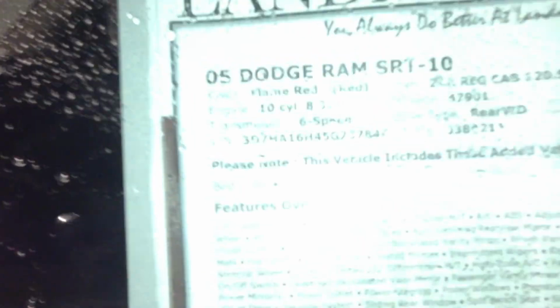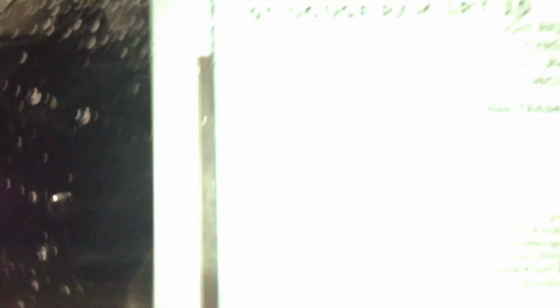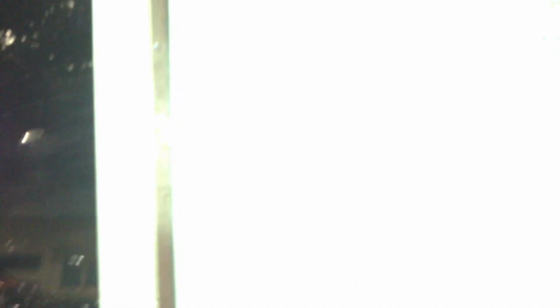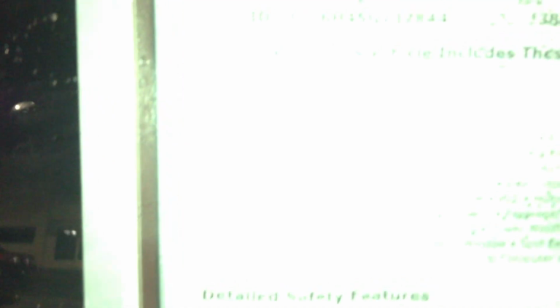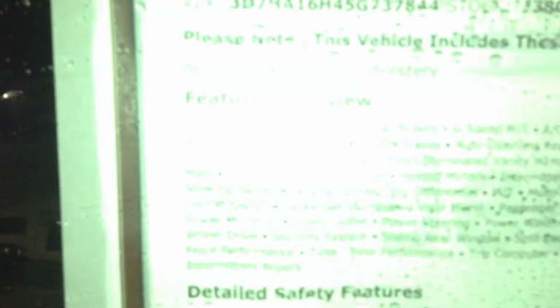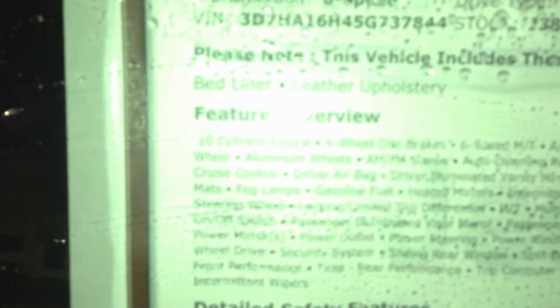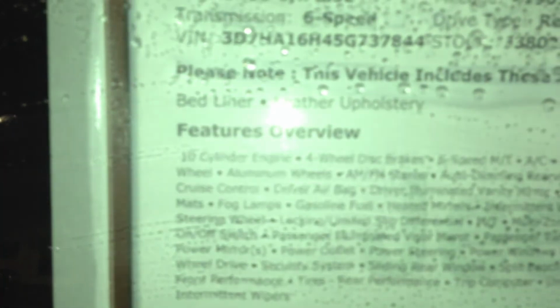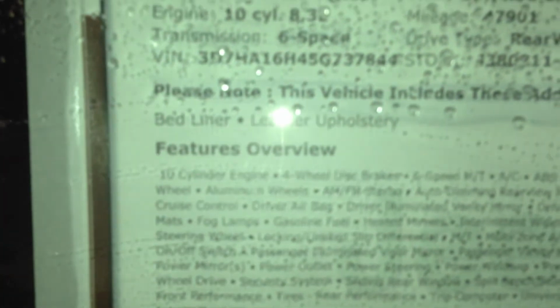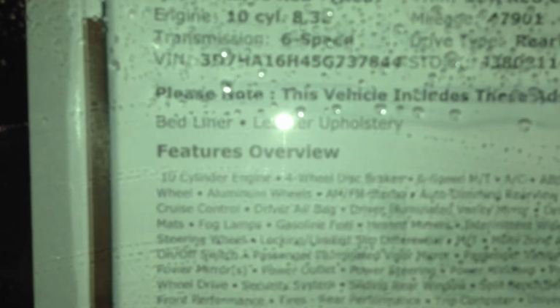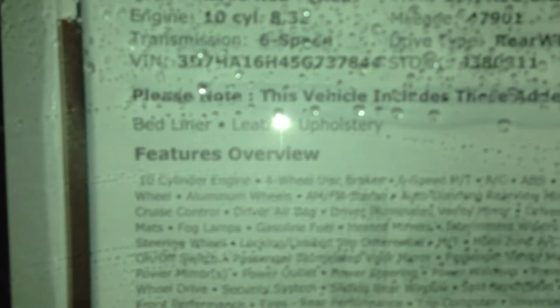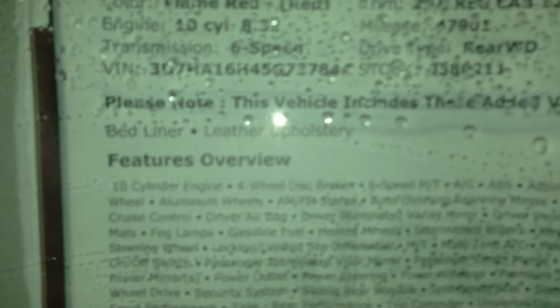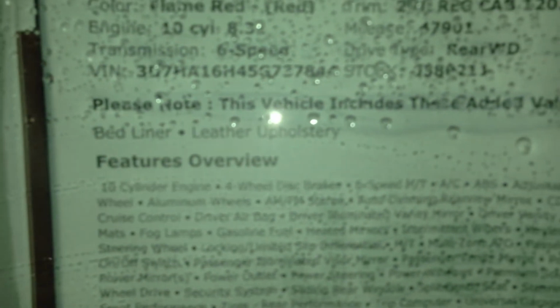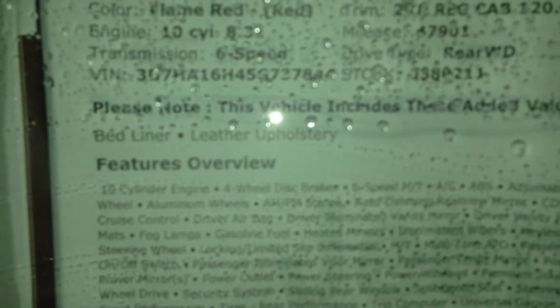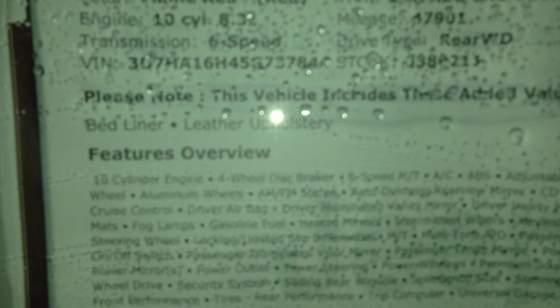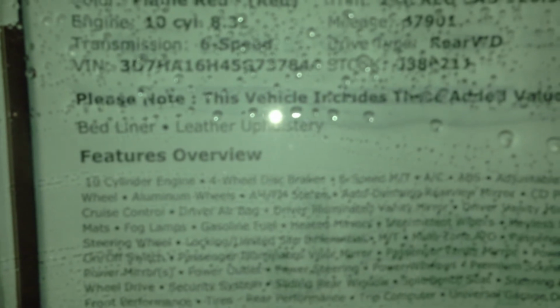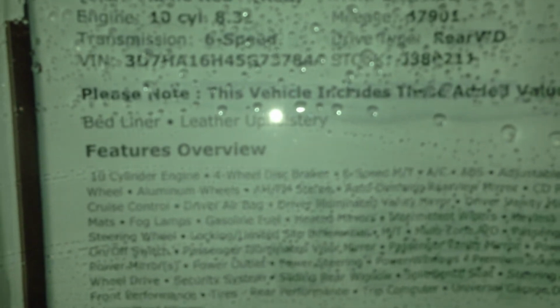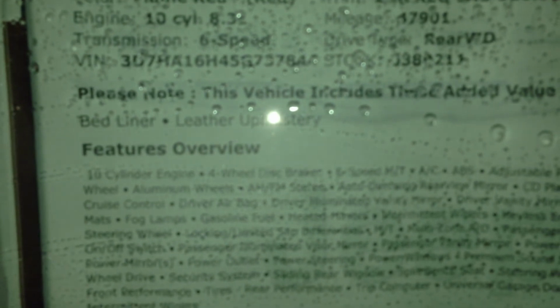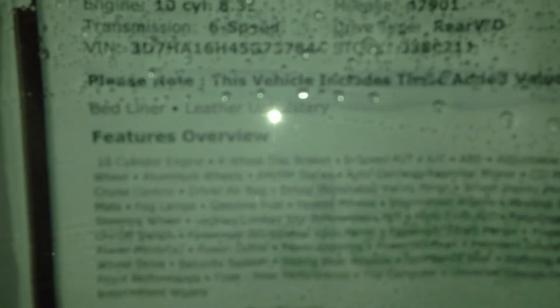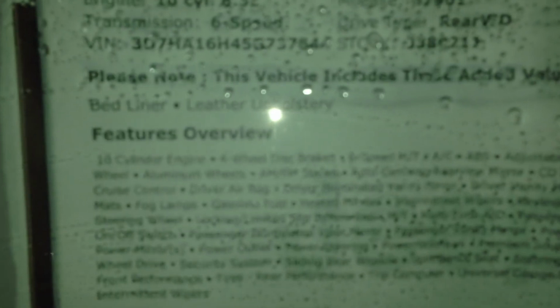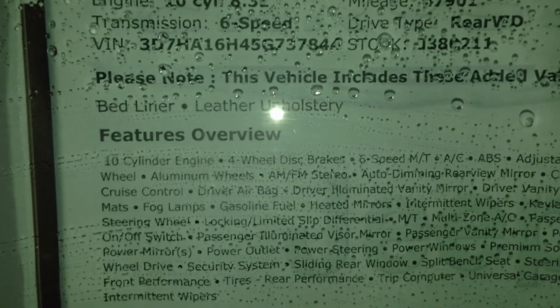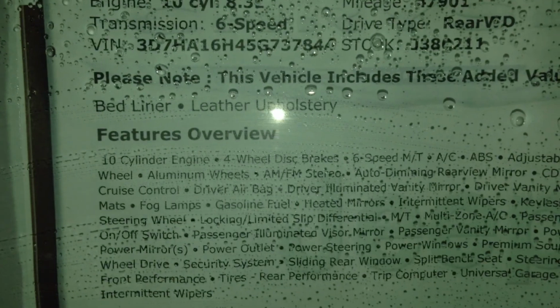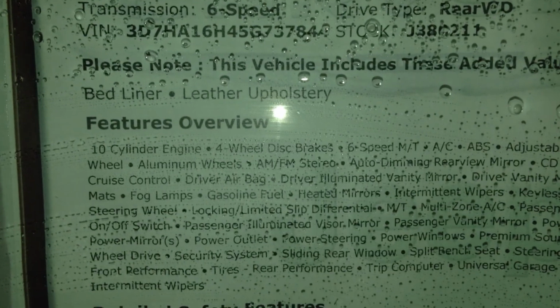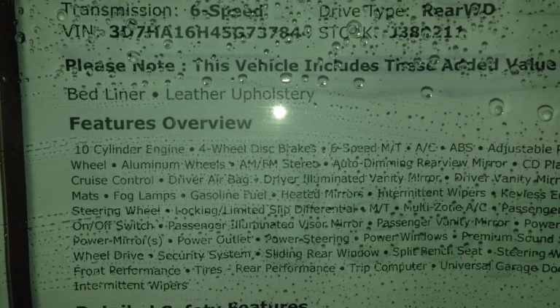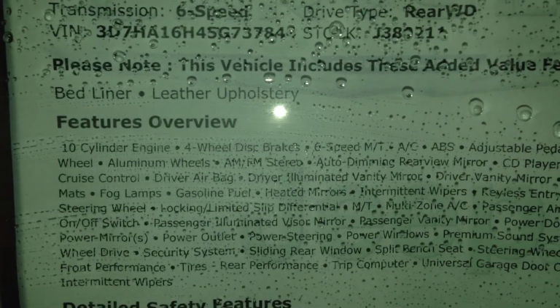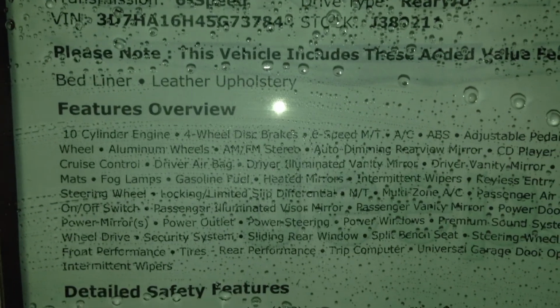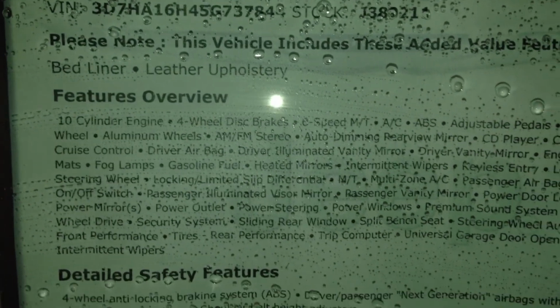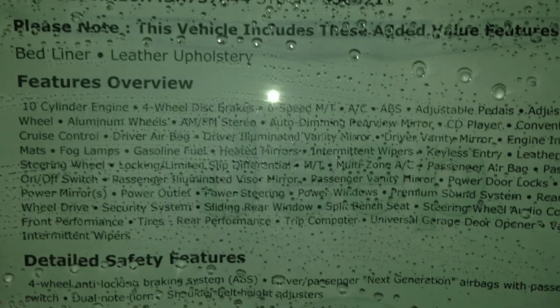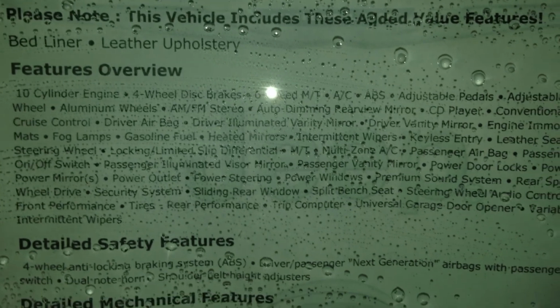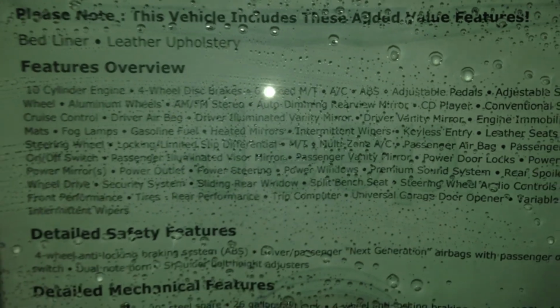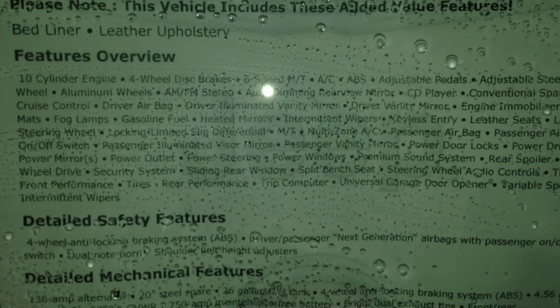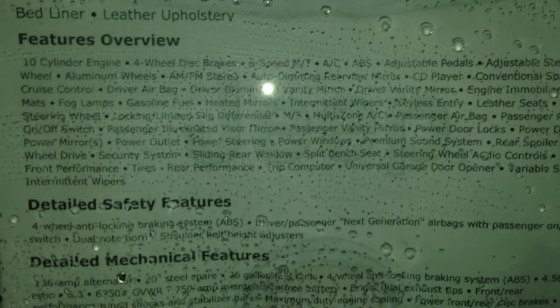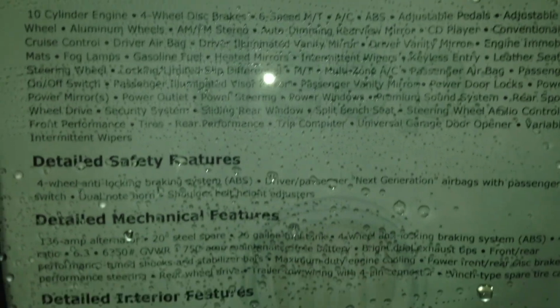But, guys, it is a V10, 10-cylinder. V10. That's extreme. That's a Viper motor. So that's the features inside that truck there.